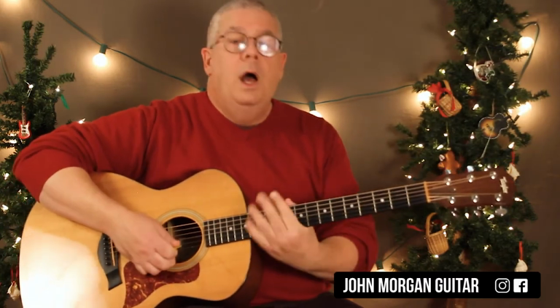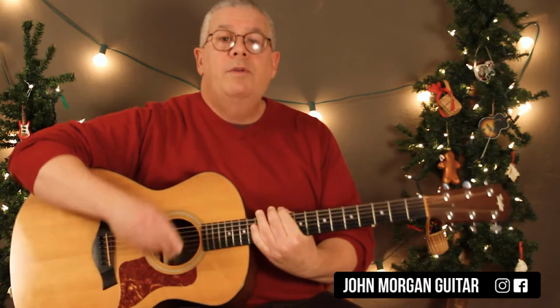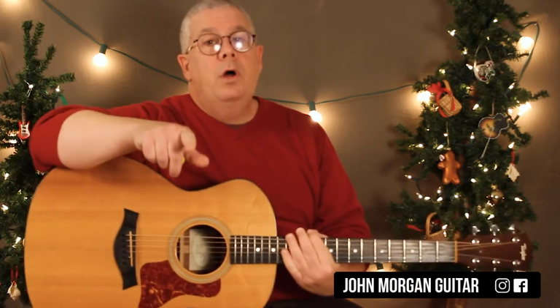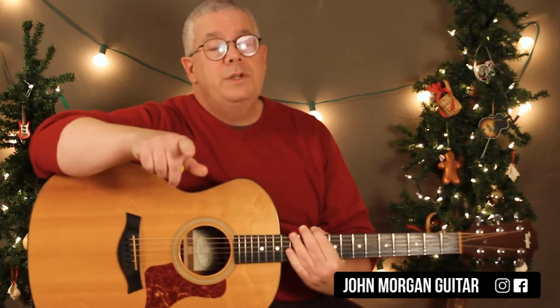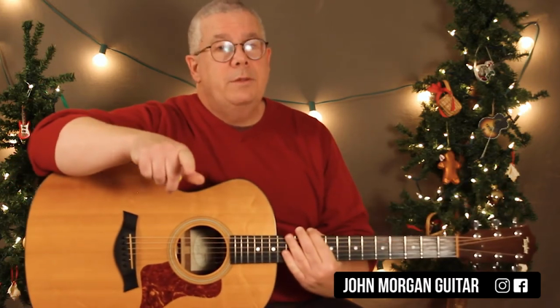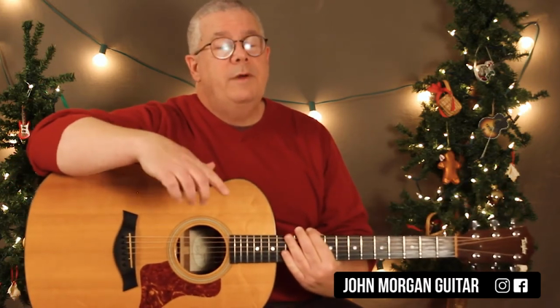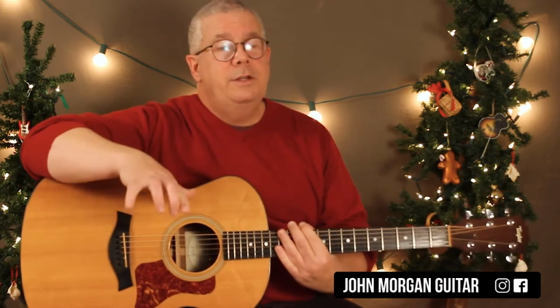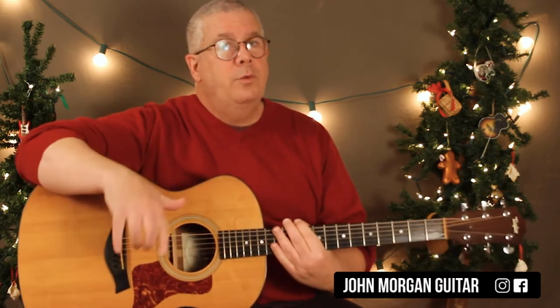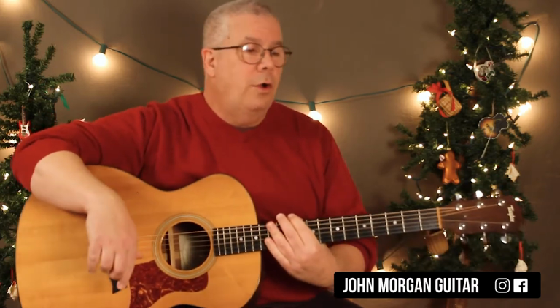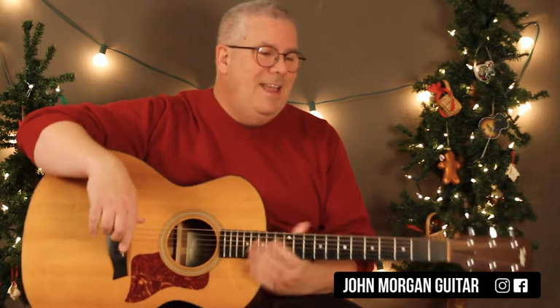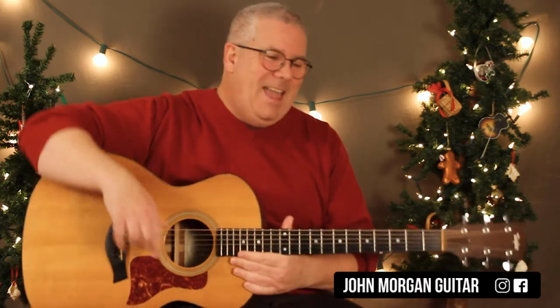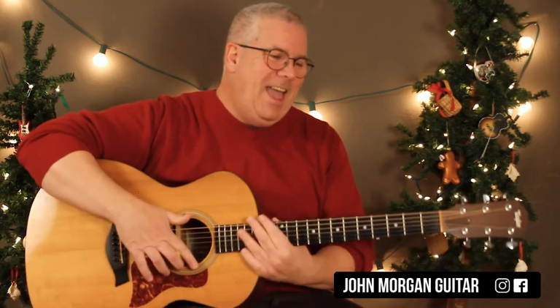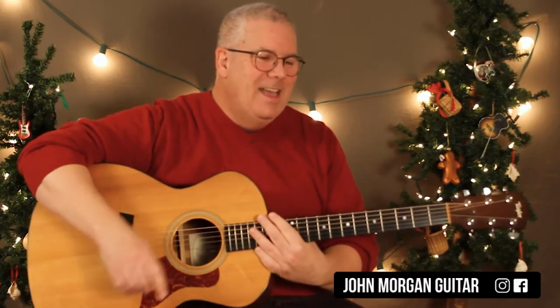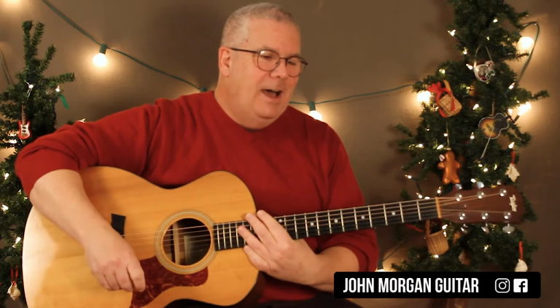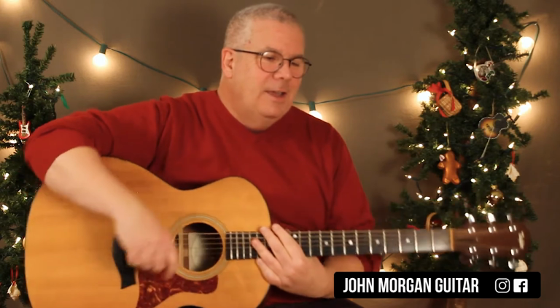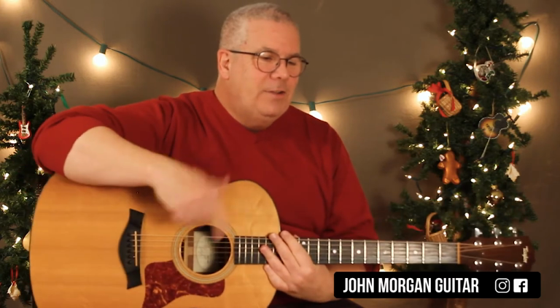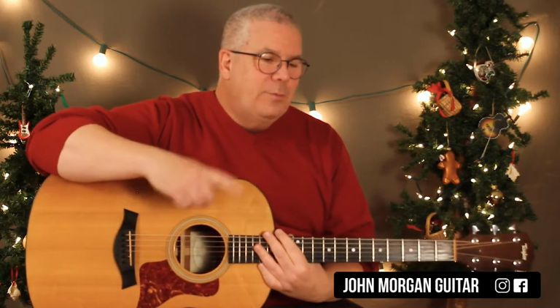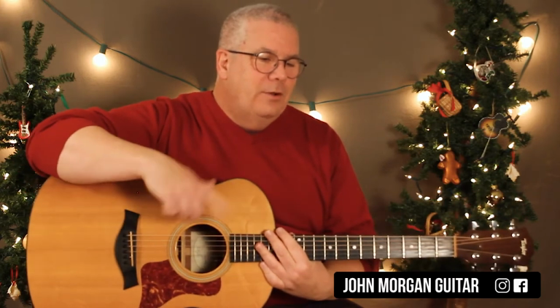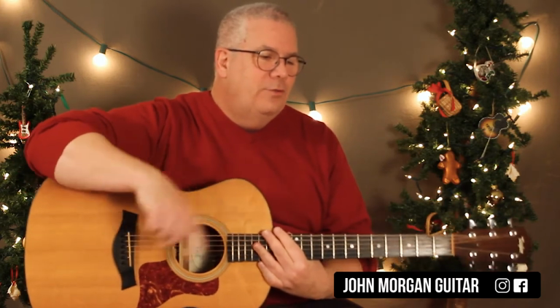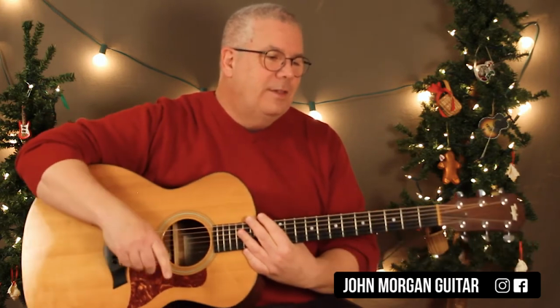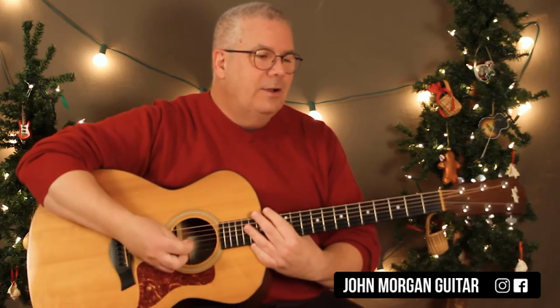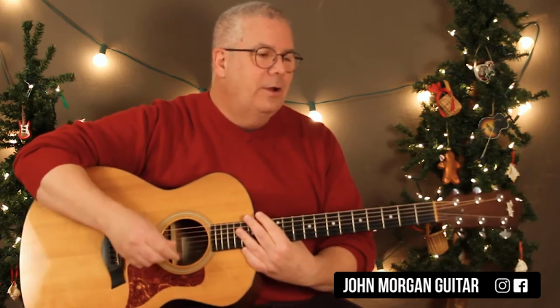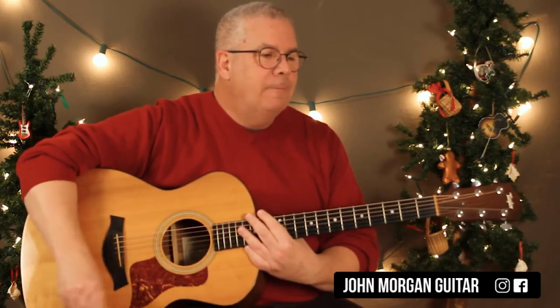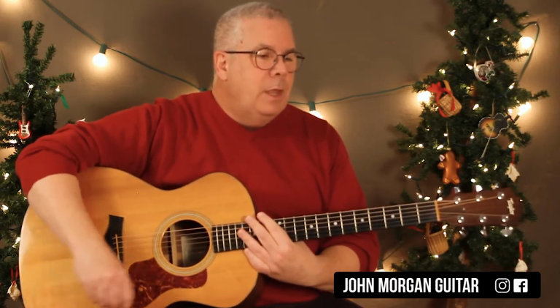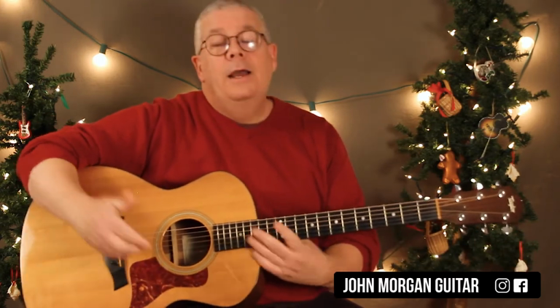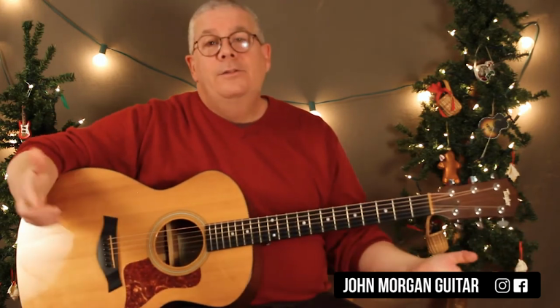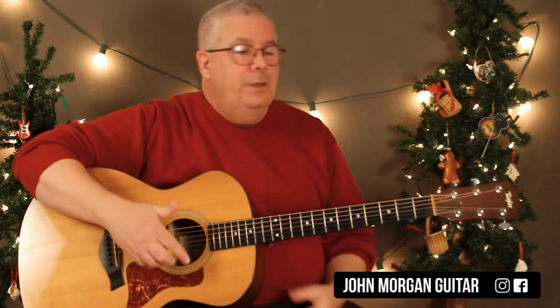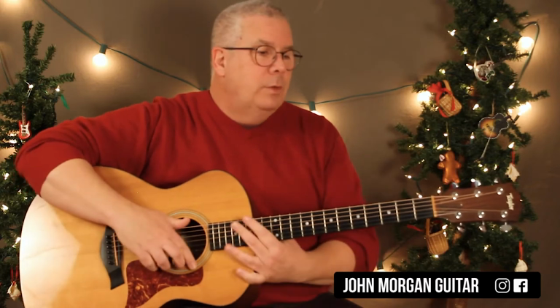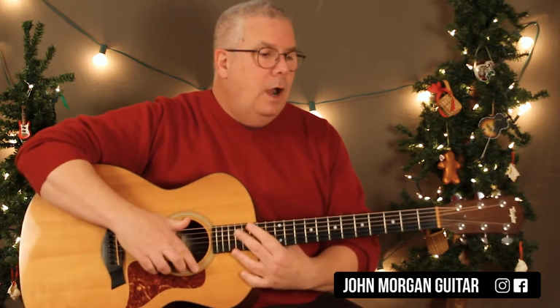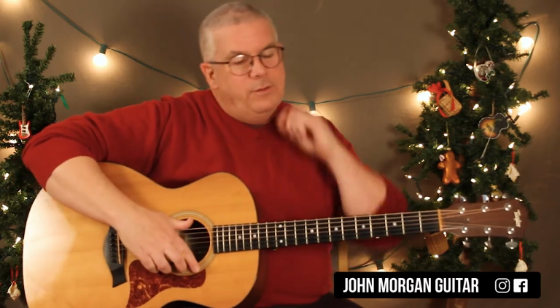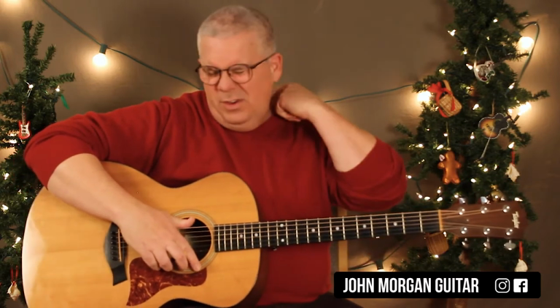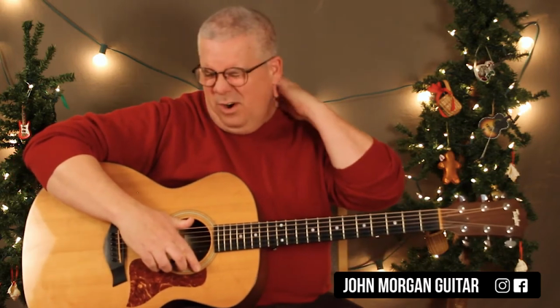Before you all critique me — I didn't know the words. She tells me try not to sing along because you don't know it. But hey, I had to do it for you. Alright, so those are your chords.